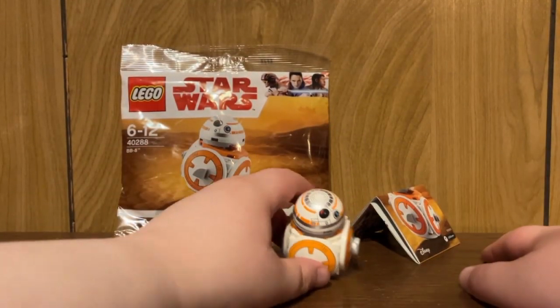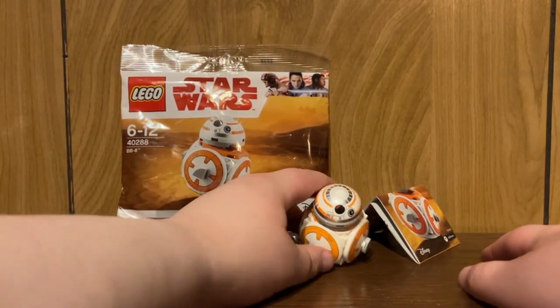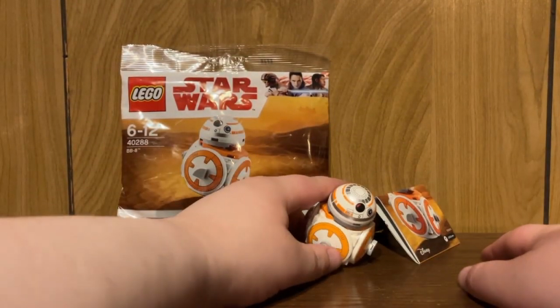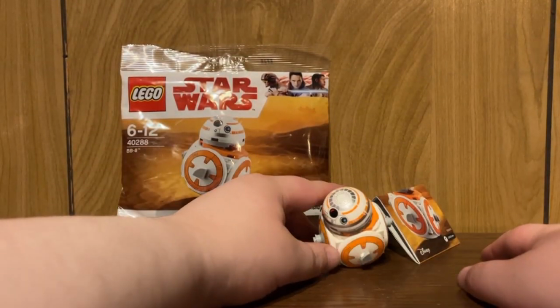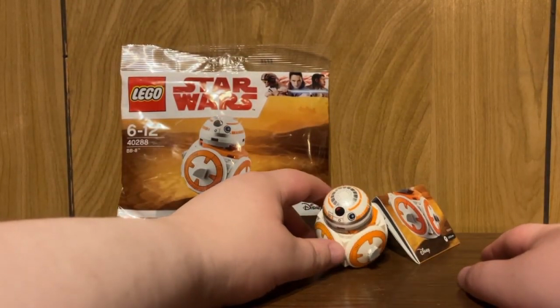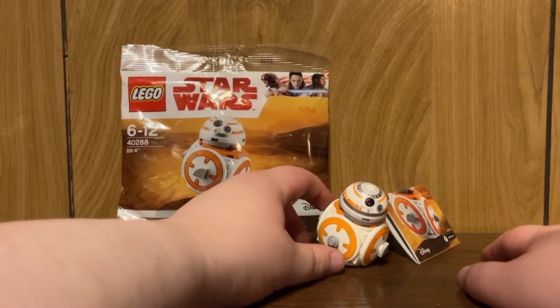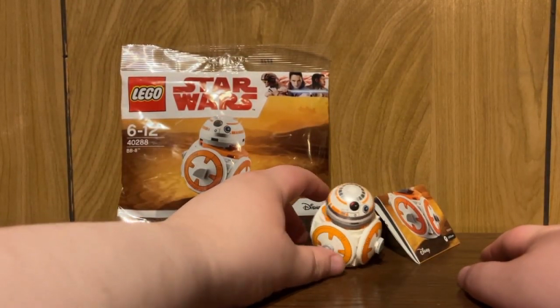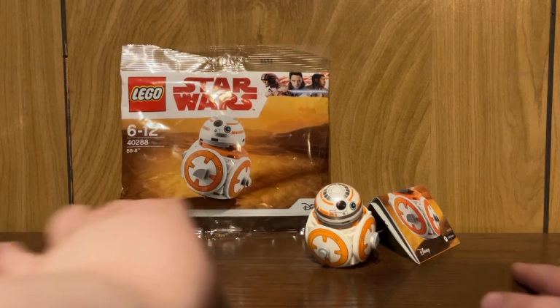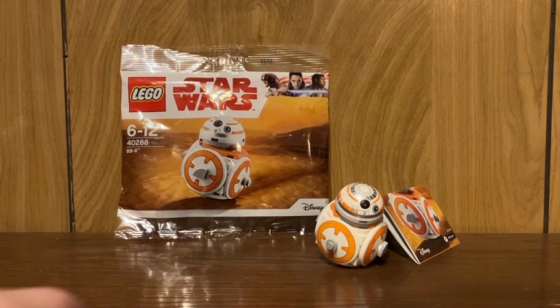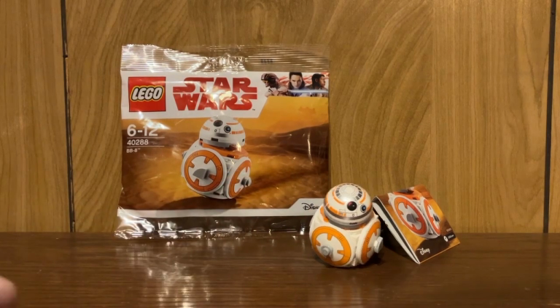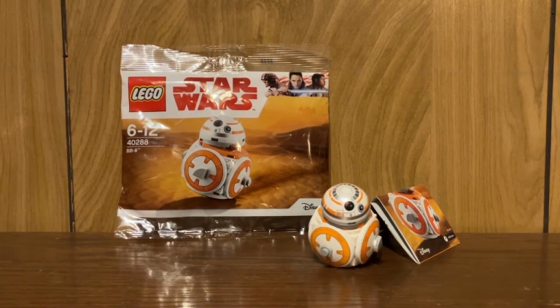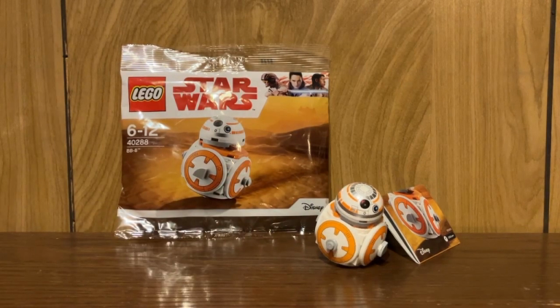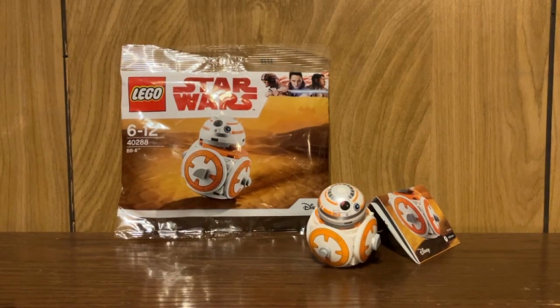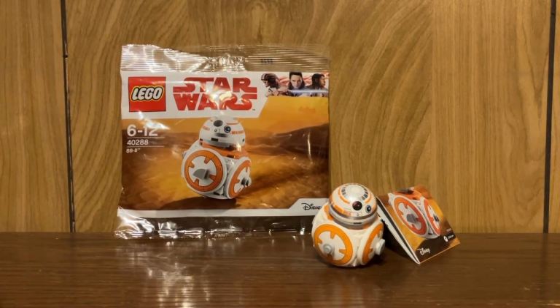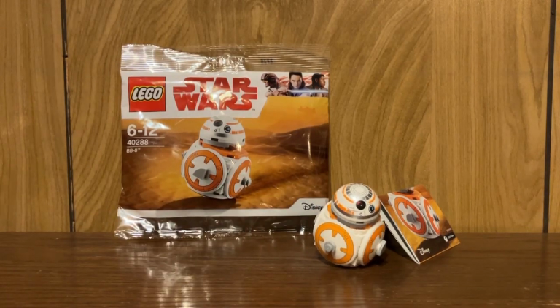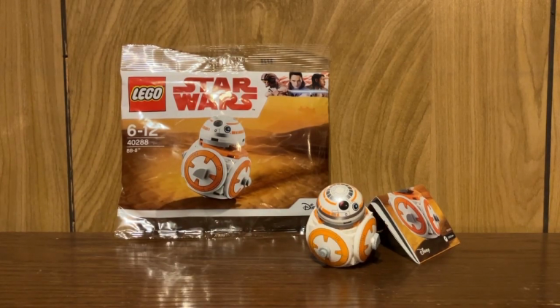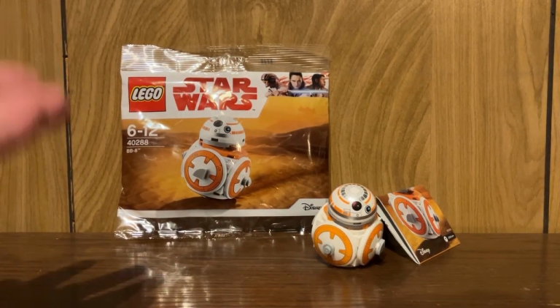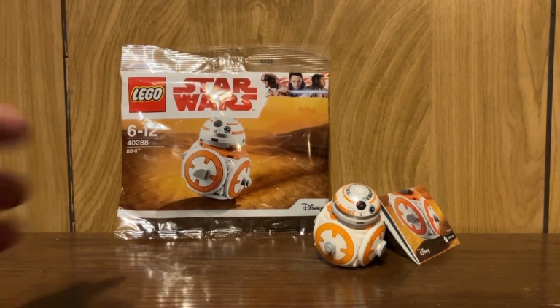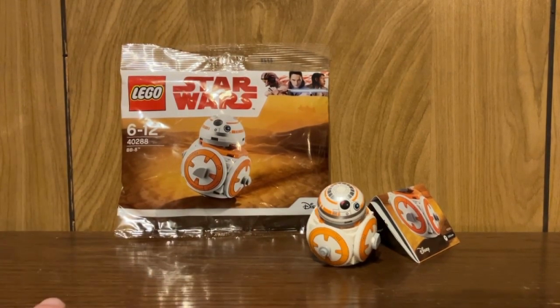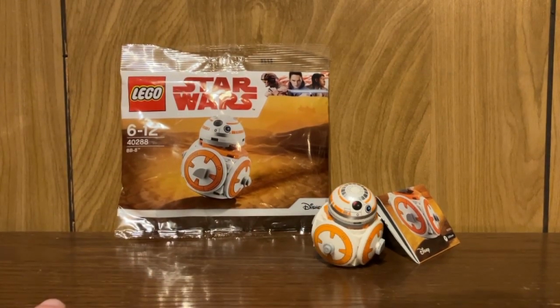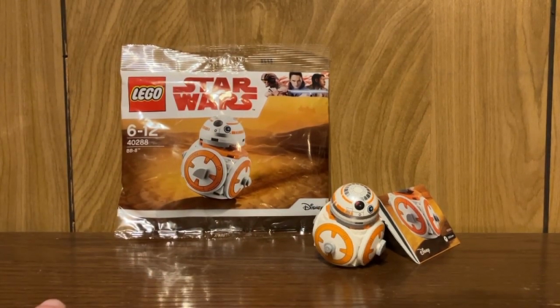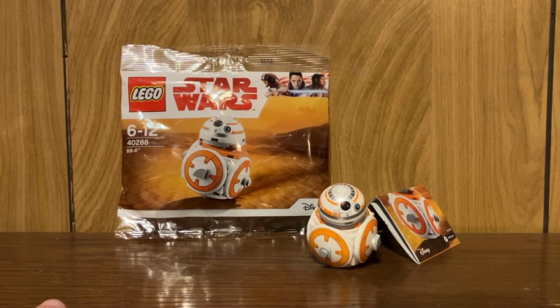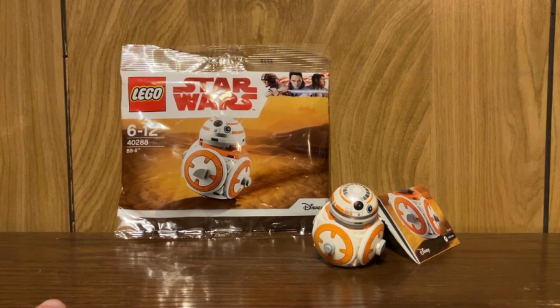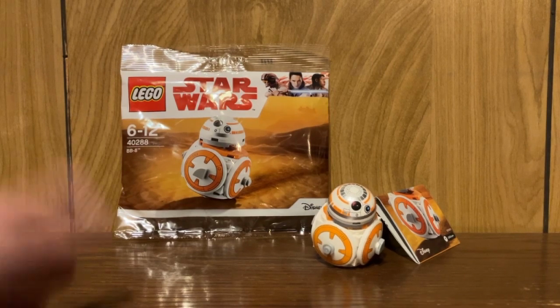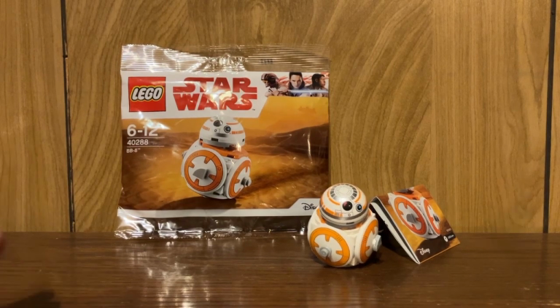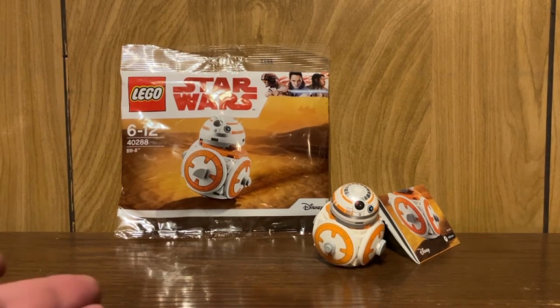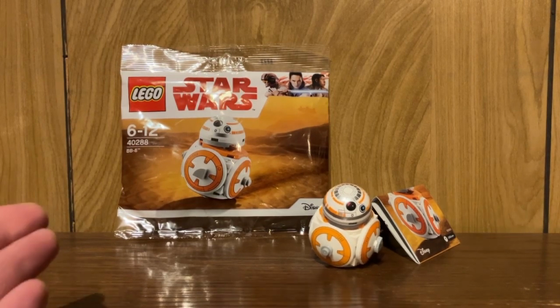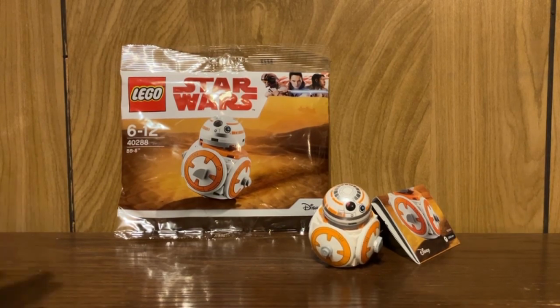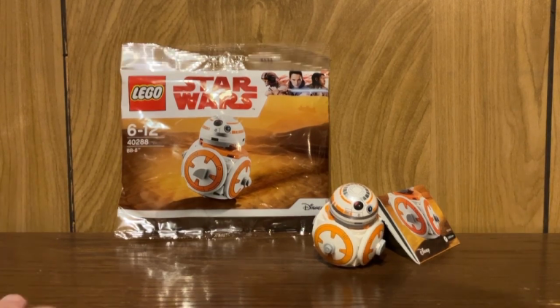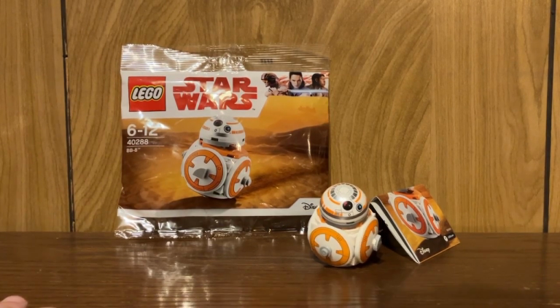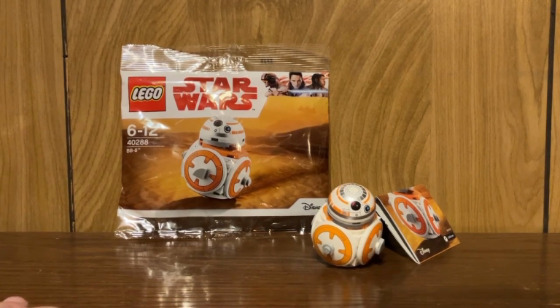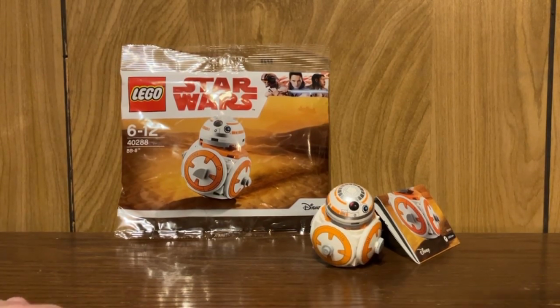But hey, if you really want this guy, he's going for about $20 to $25 in a sealed state for some reason. Pick it up if you want — I wouldn't recommend it, honestly.